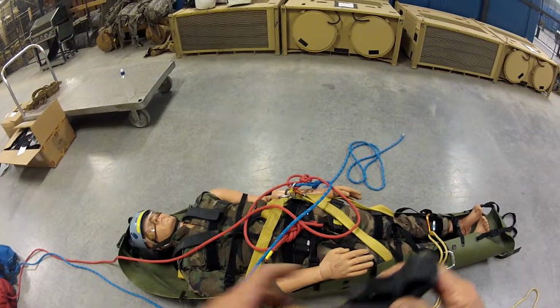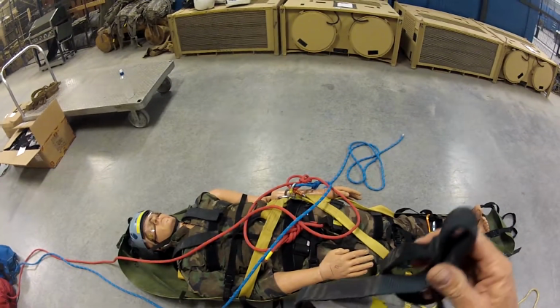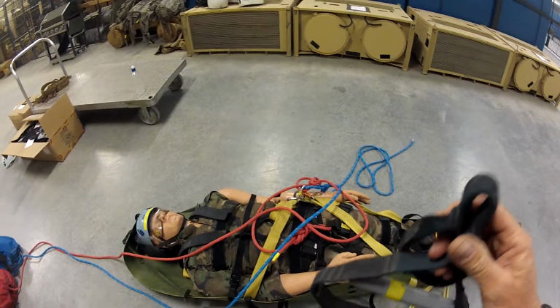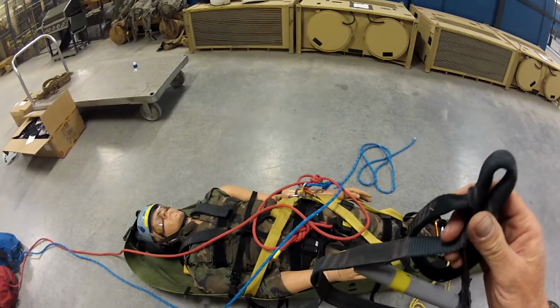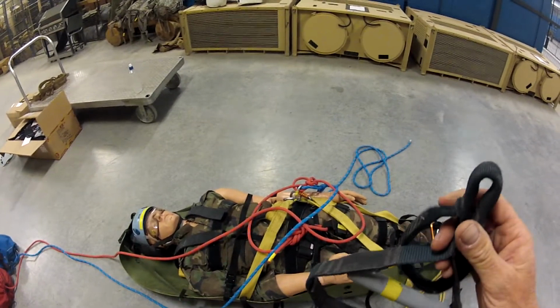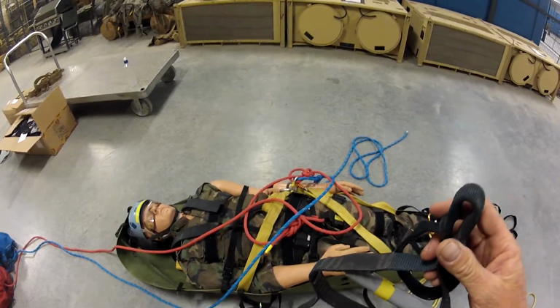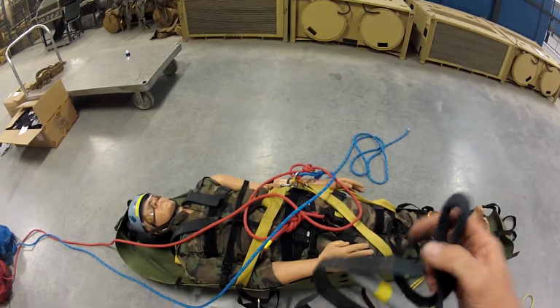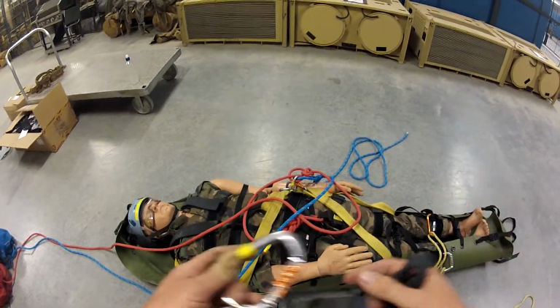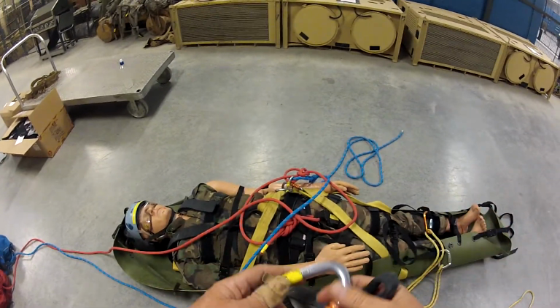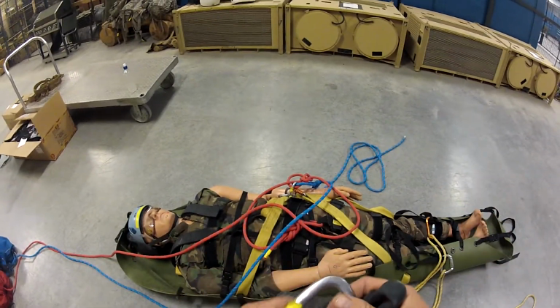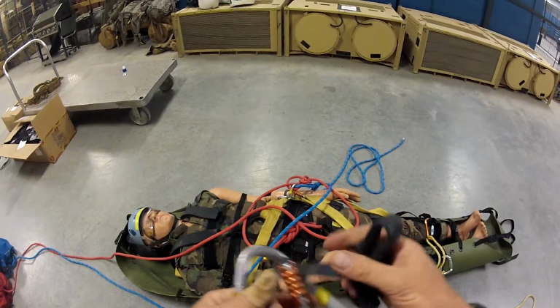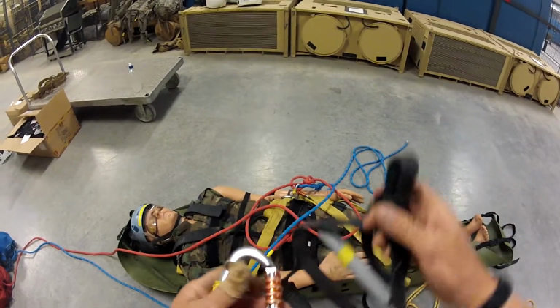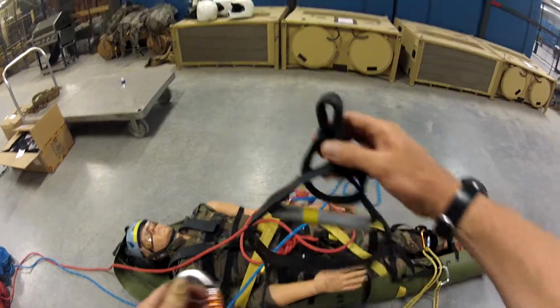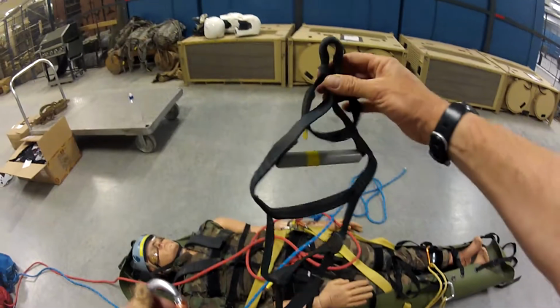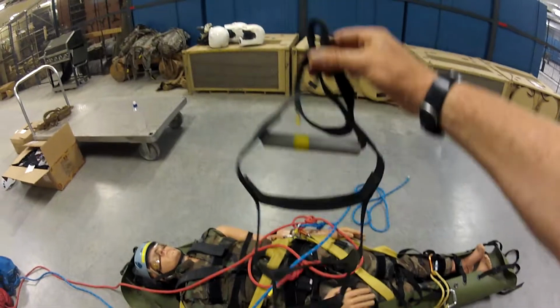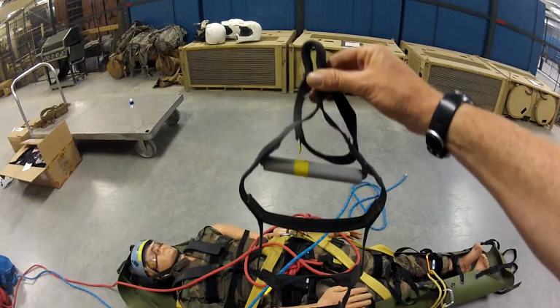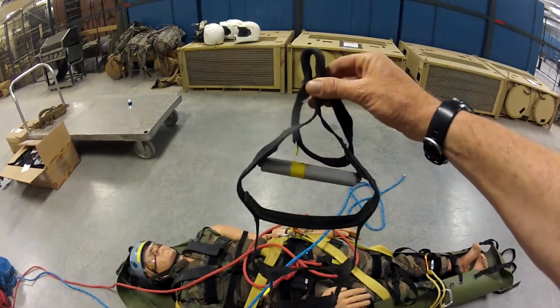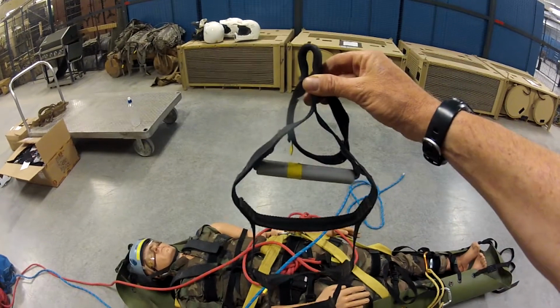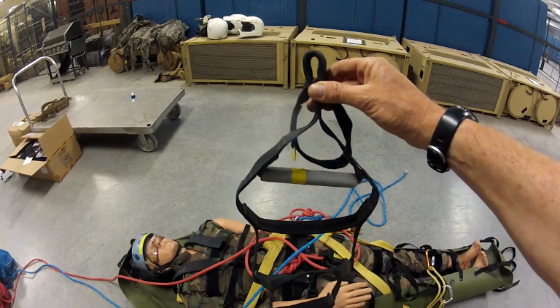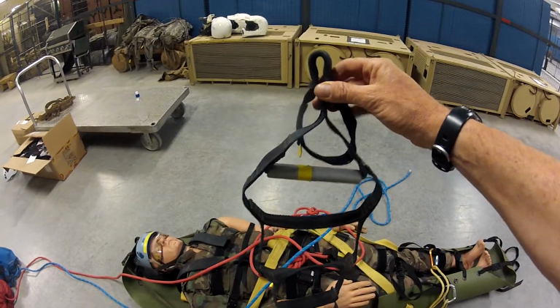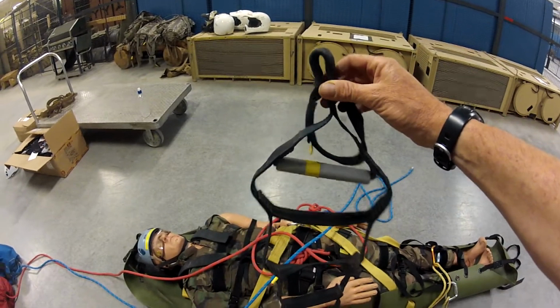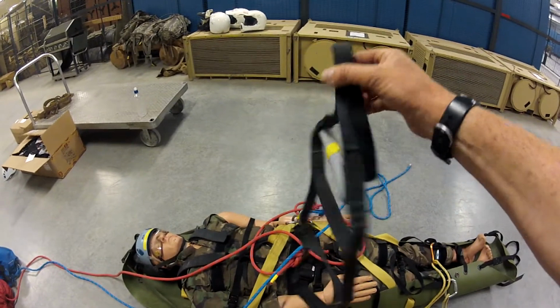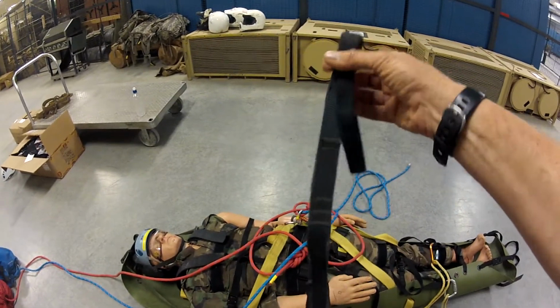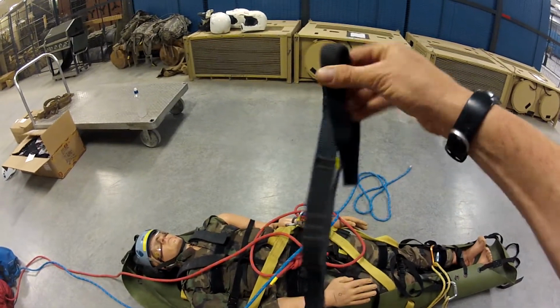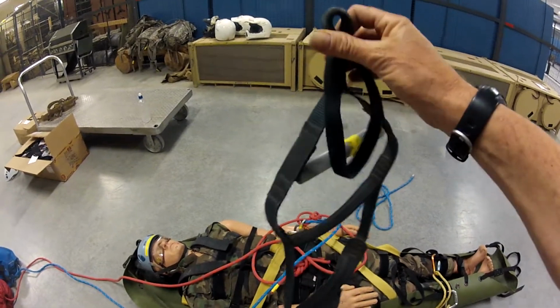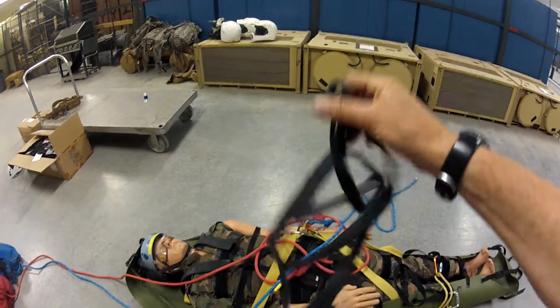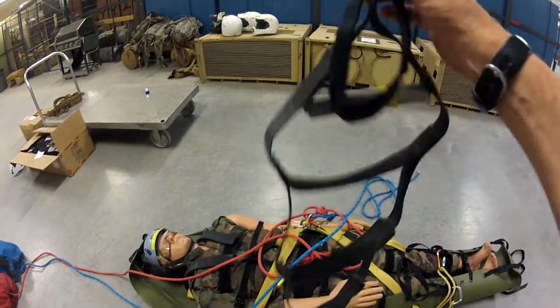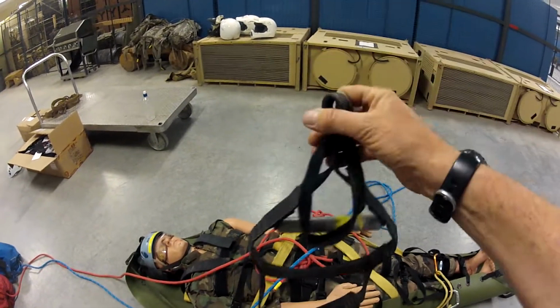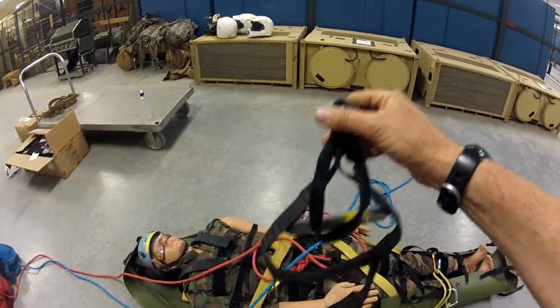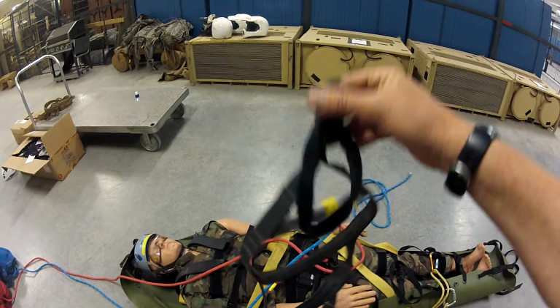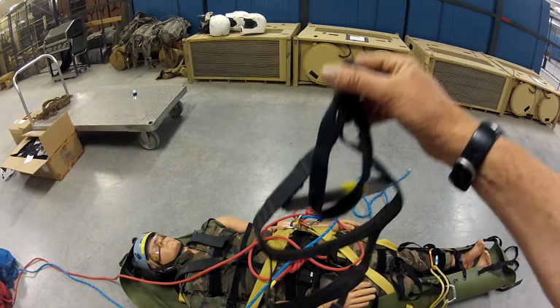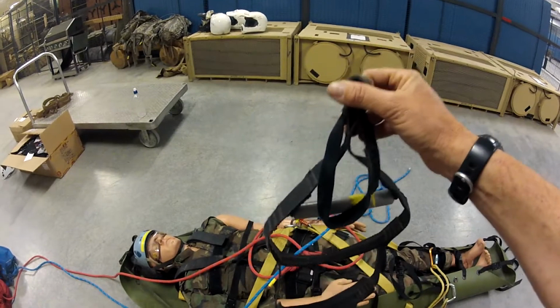This video demonstrates how to attach an etrier to your litter for the barrel man to use to reposition himself.